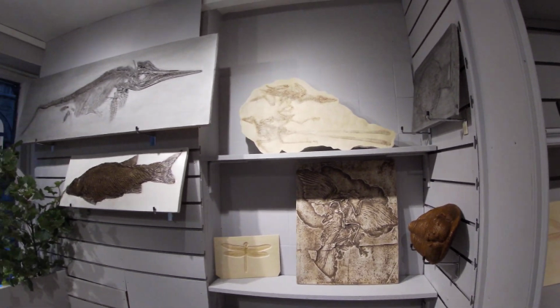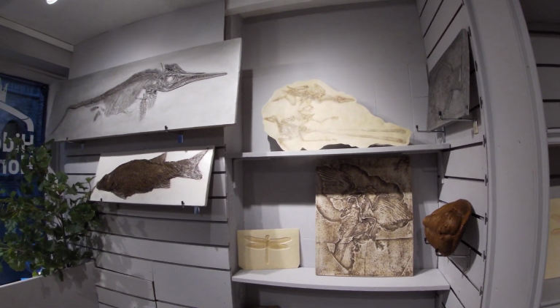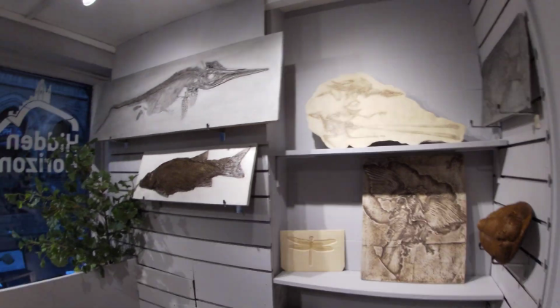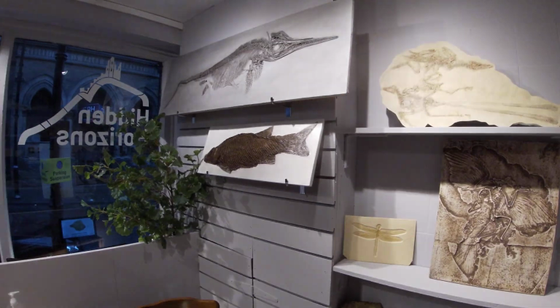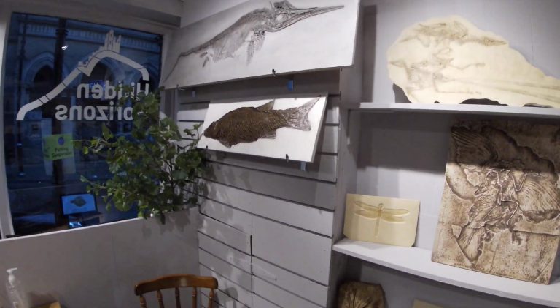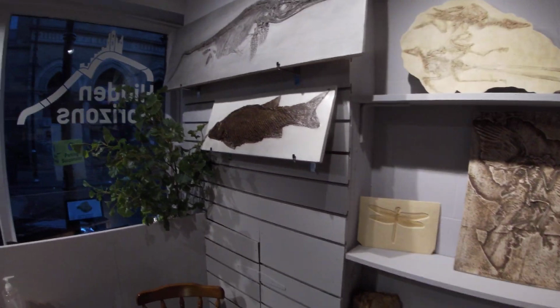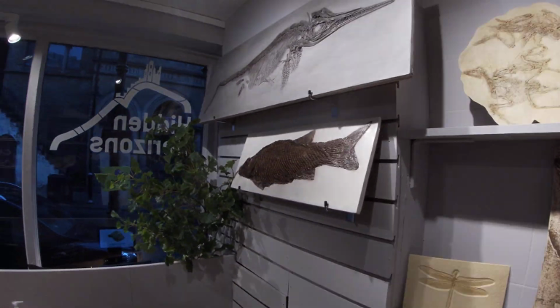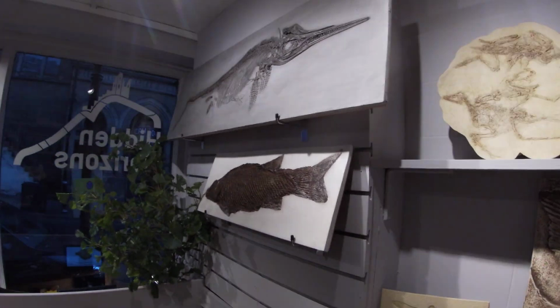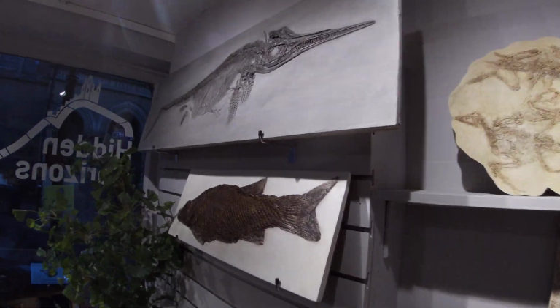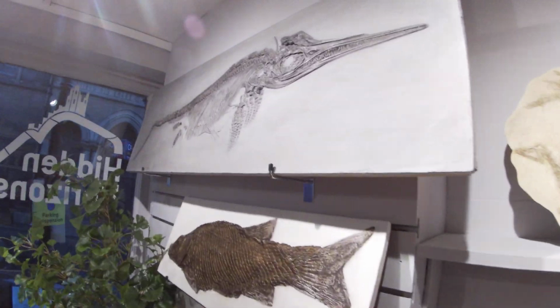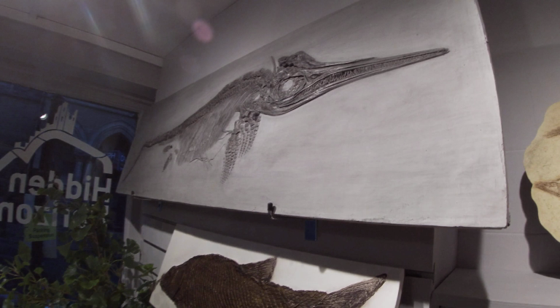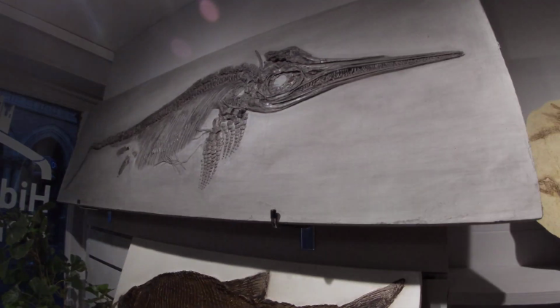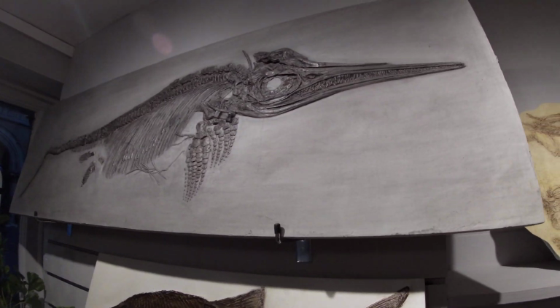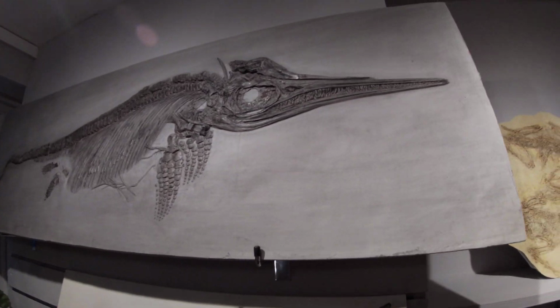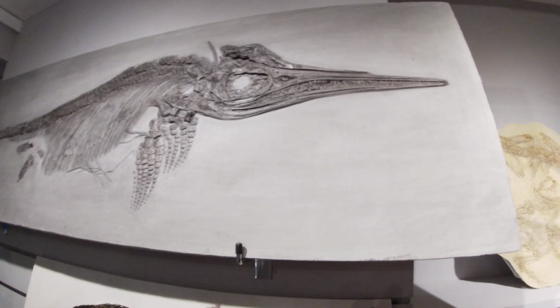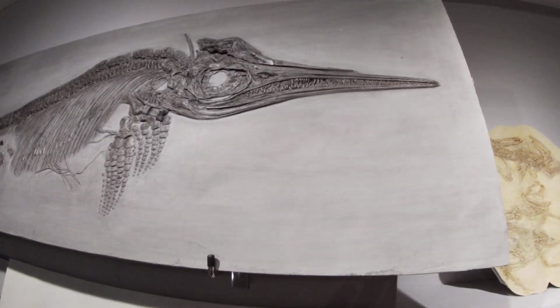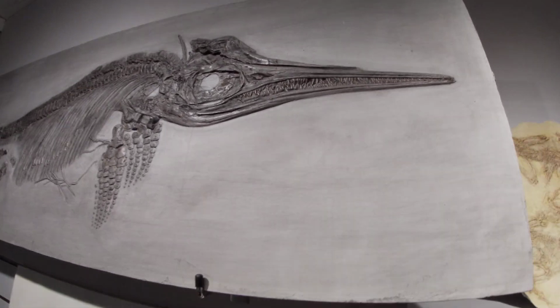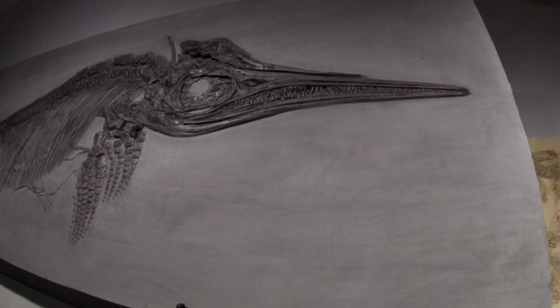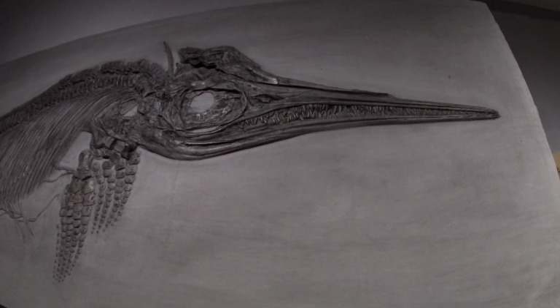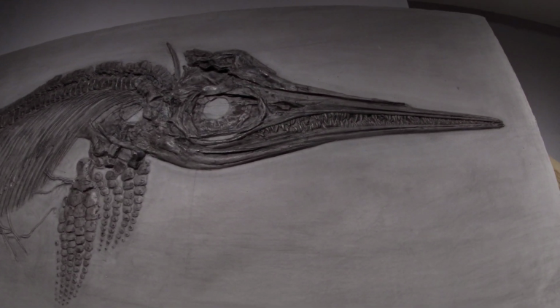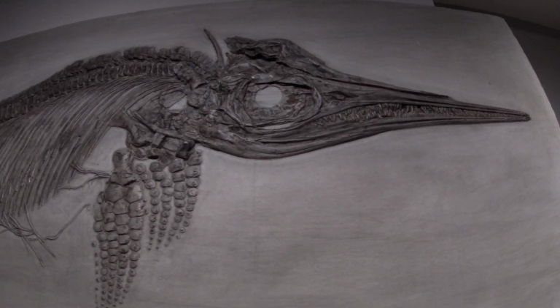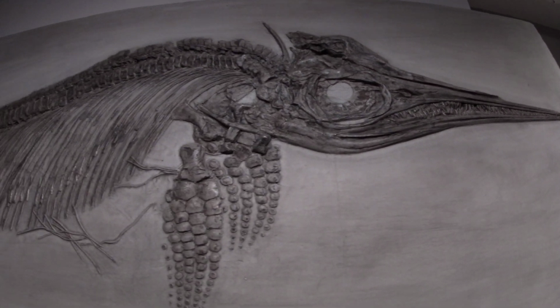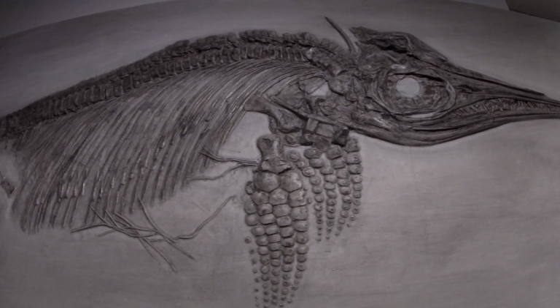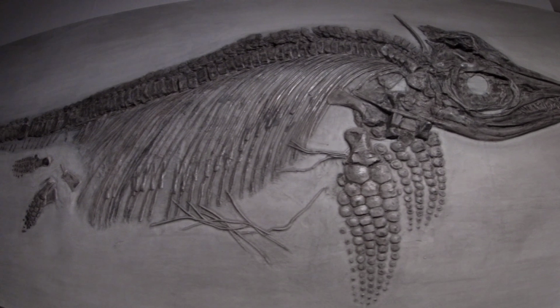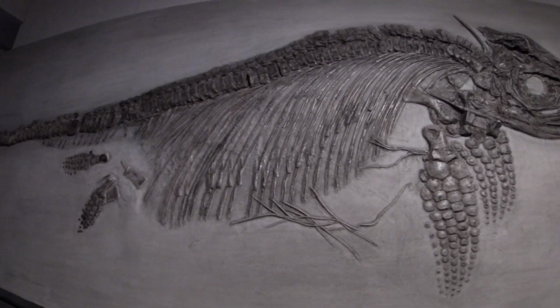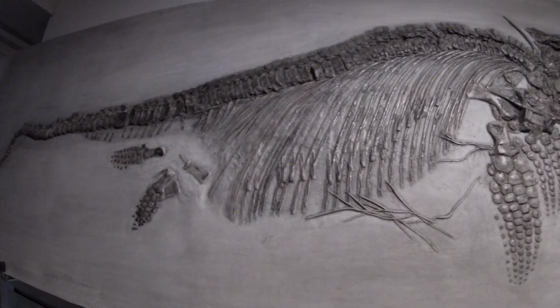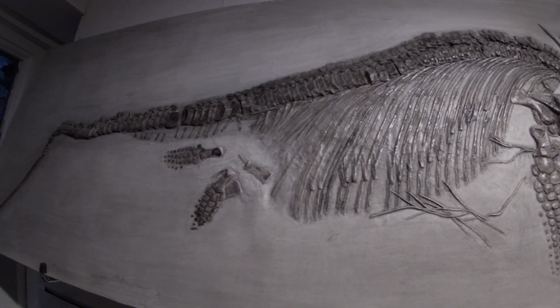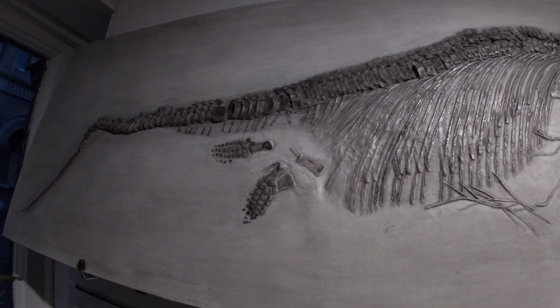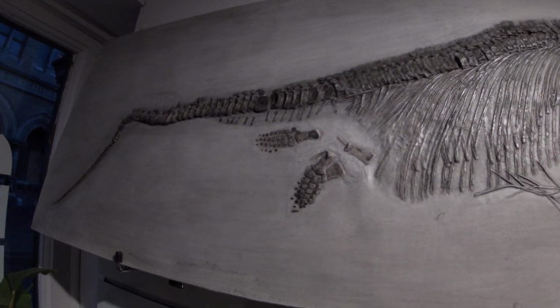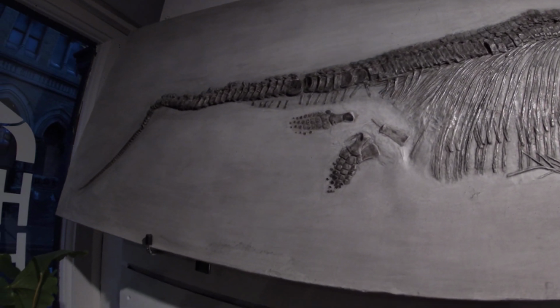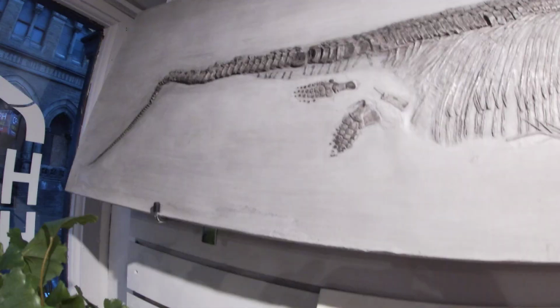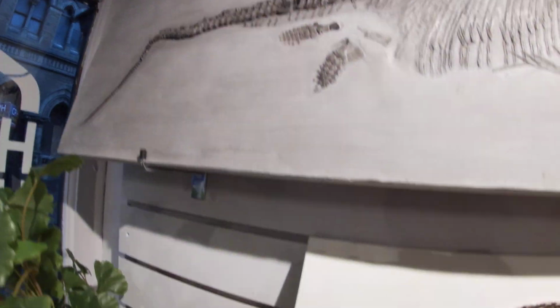That ichthyosaur — I've seen some other ones and that looks absolutely amazing. Yeah, it comes up alright. We make them here so it's quite handy really — we just make them out the back and then we put them on the wall.